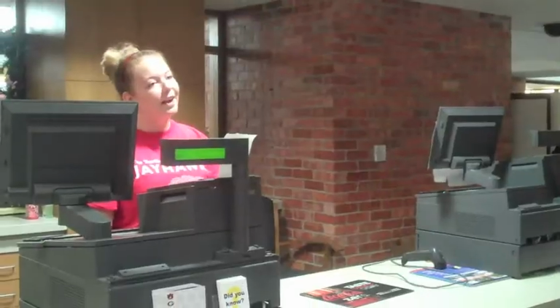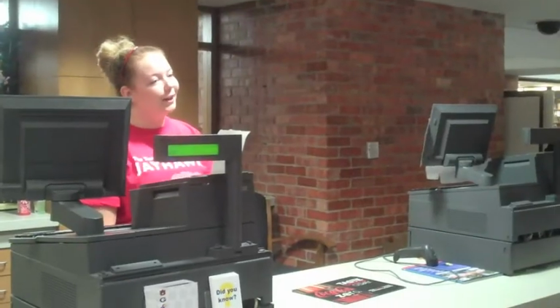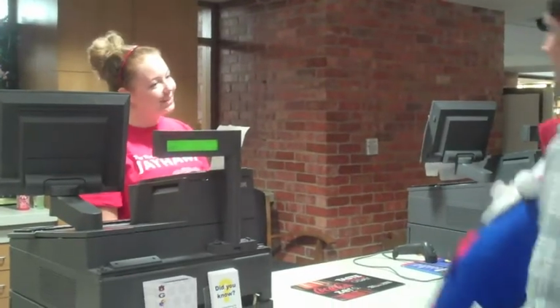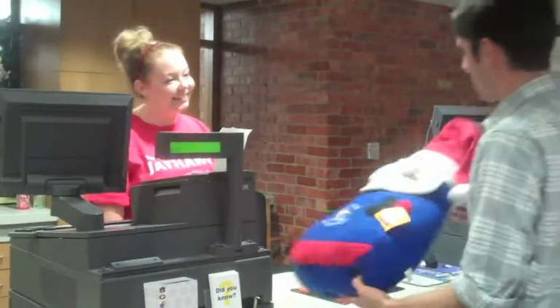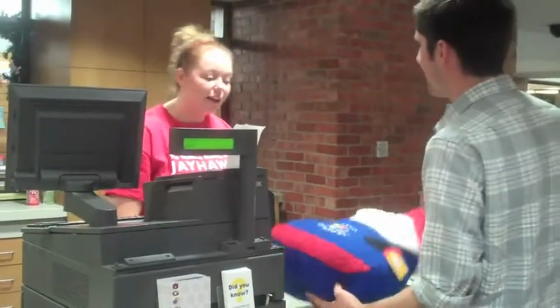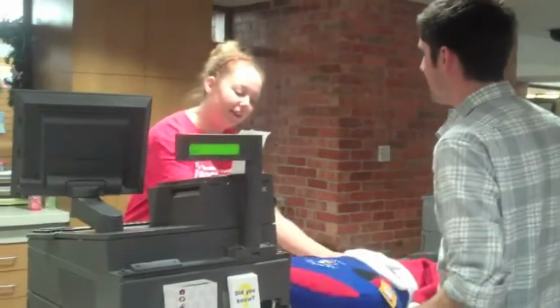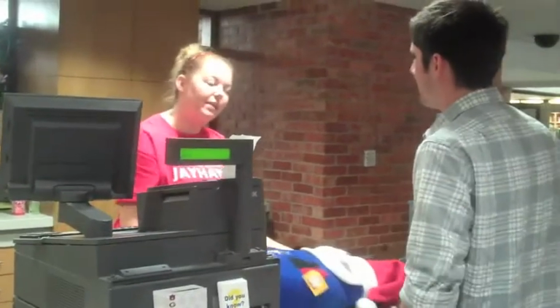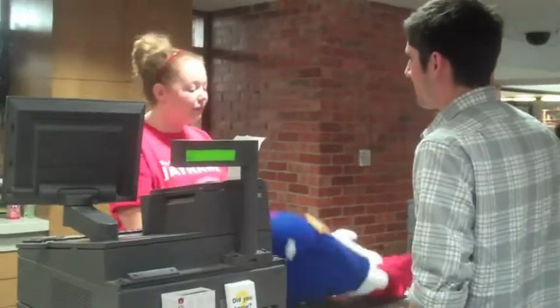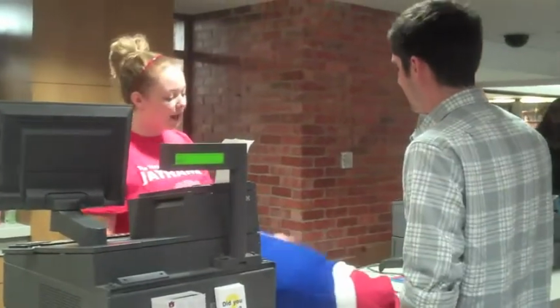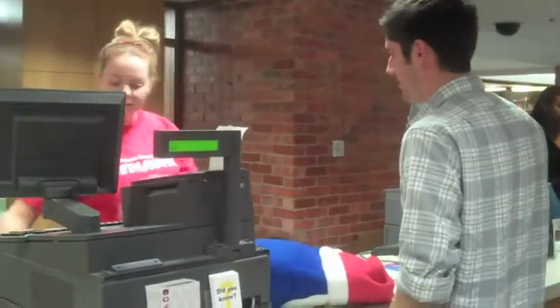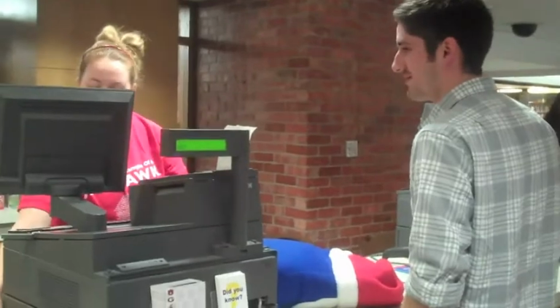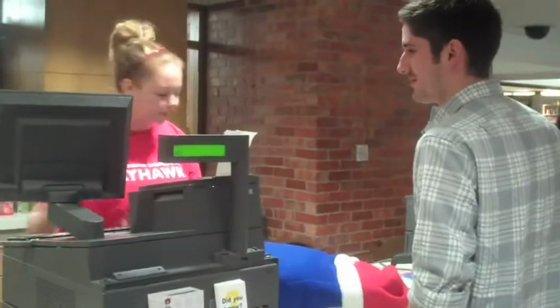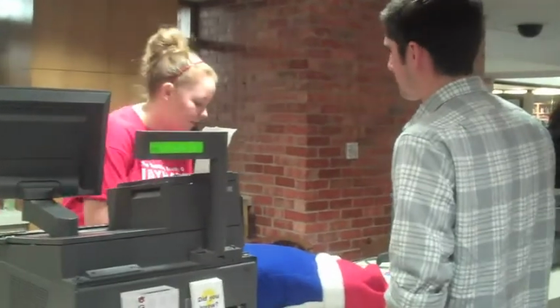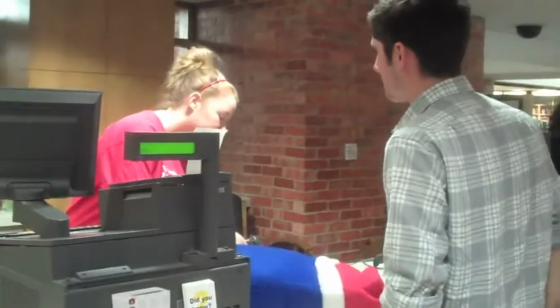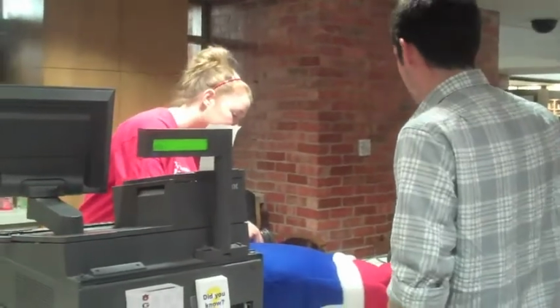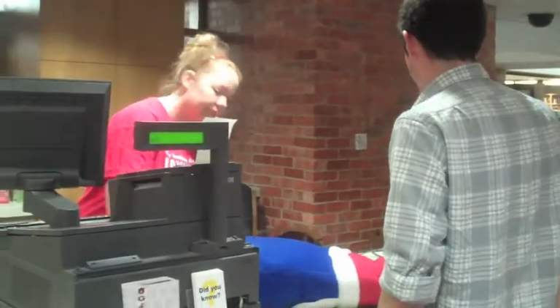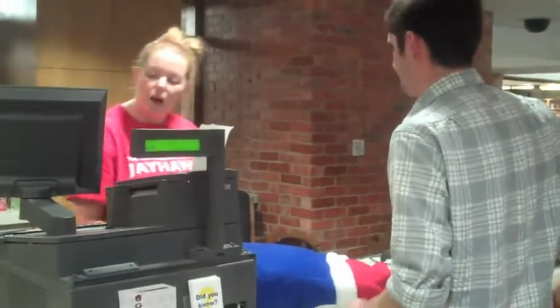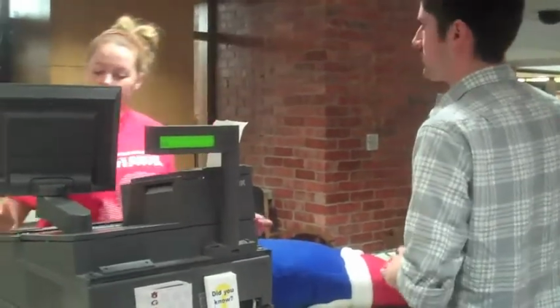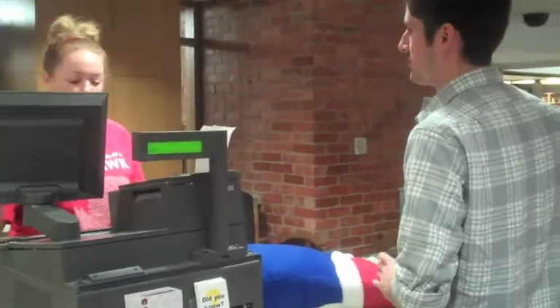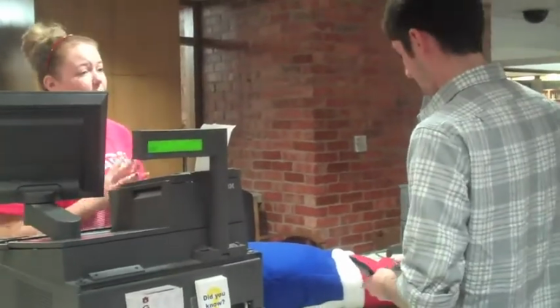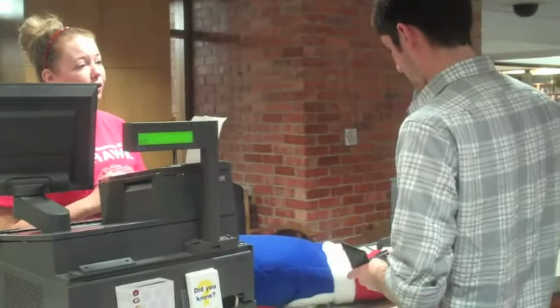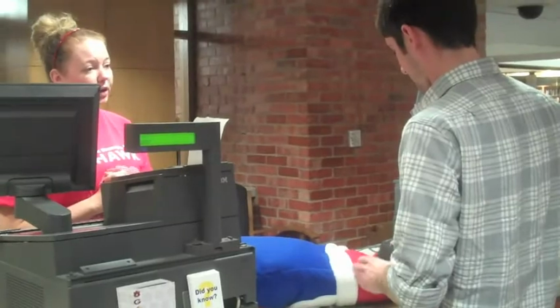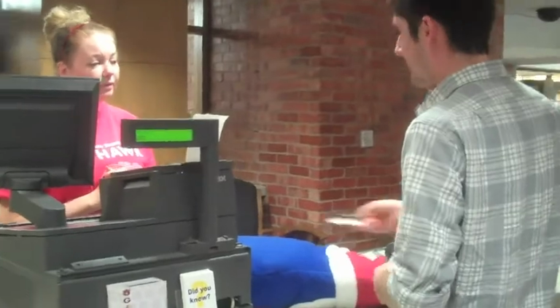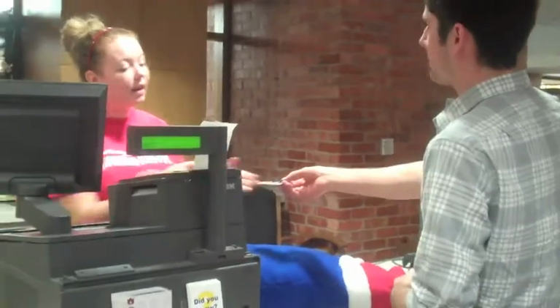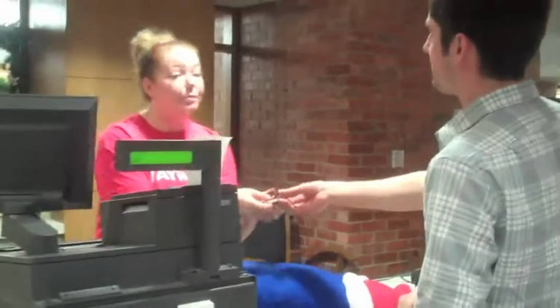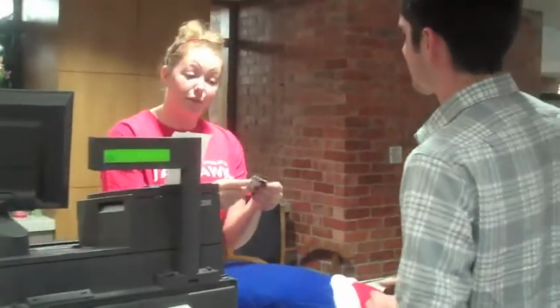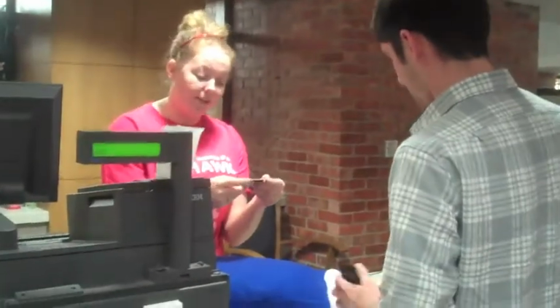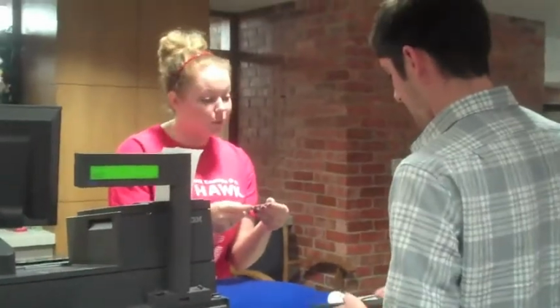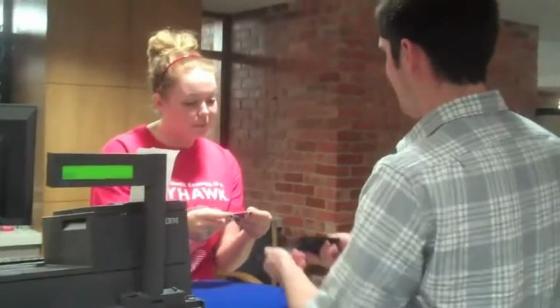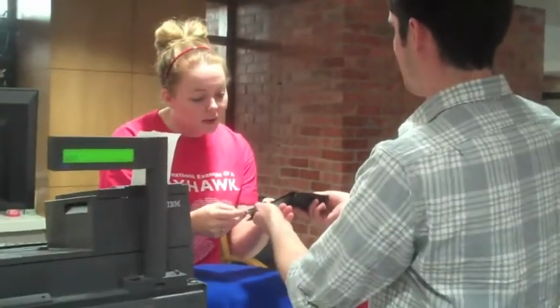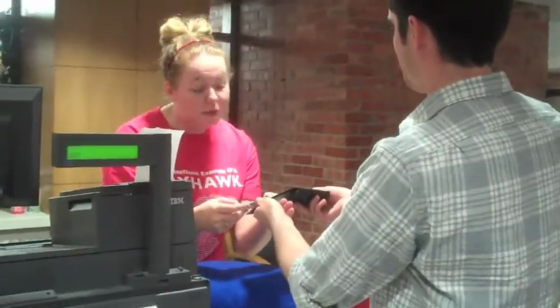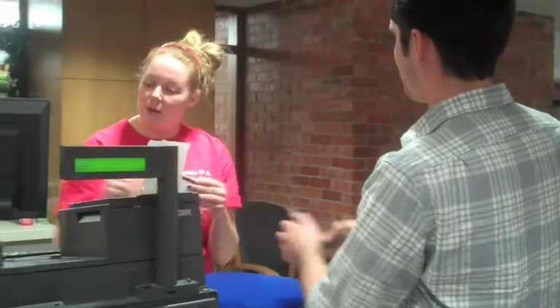Hello sir, how are you today? Doing well, how are you? Good, I'm great, did you find everything okay? Sure did. Good. Alright, the total is going to be $23.49. And could I please see a photo ID as well? Thank you very much.